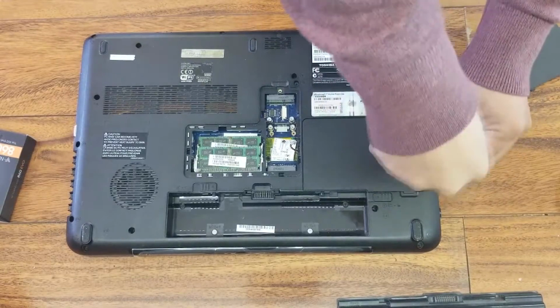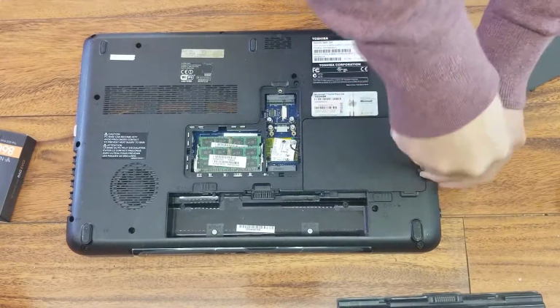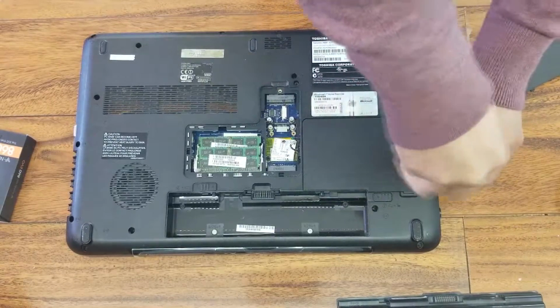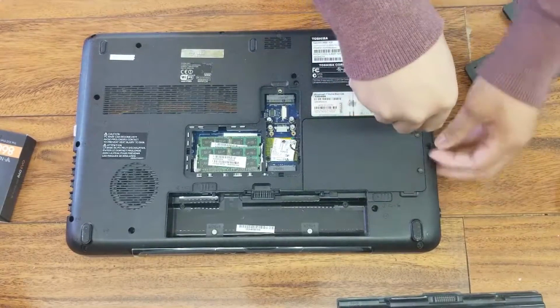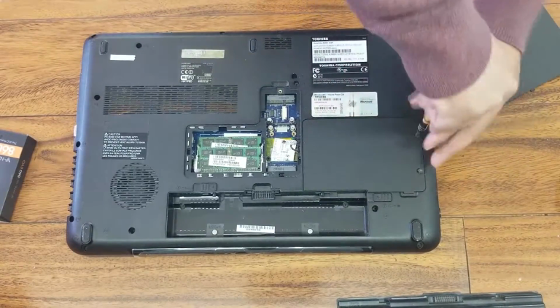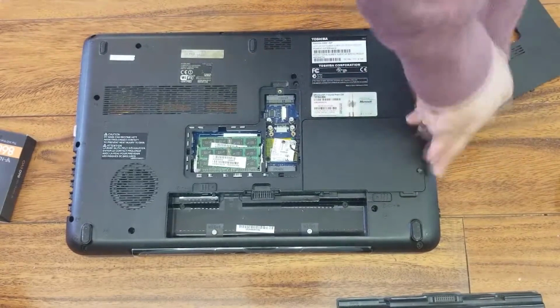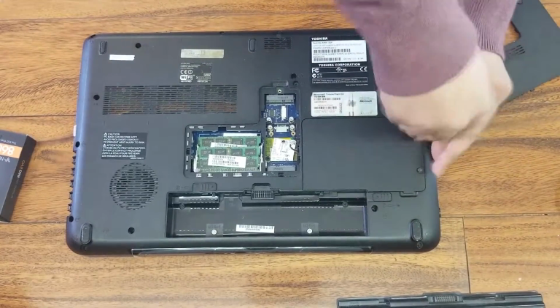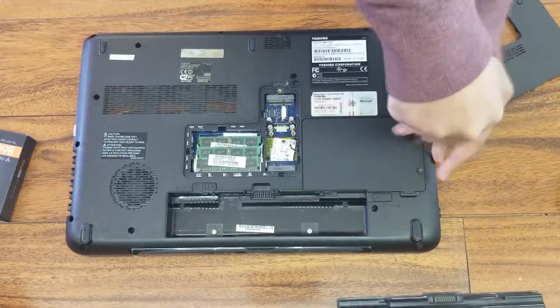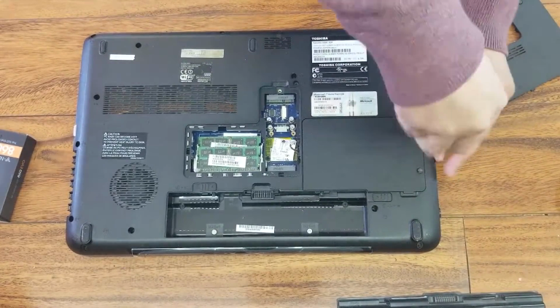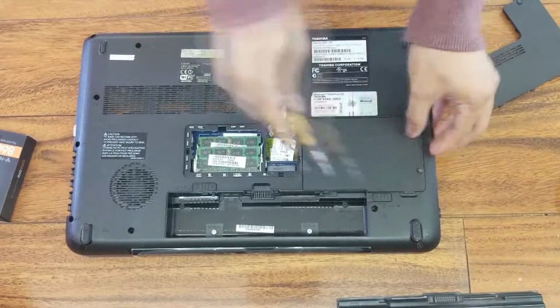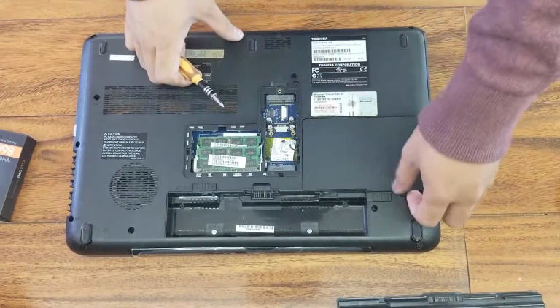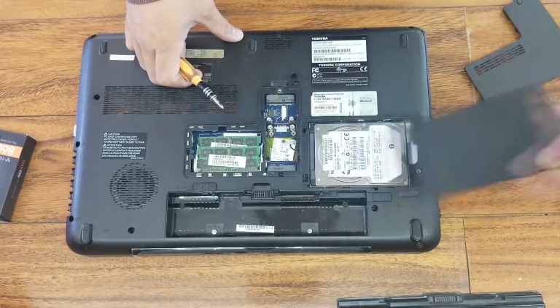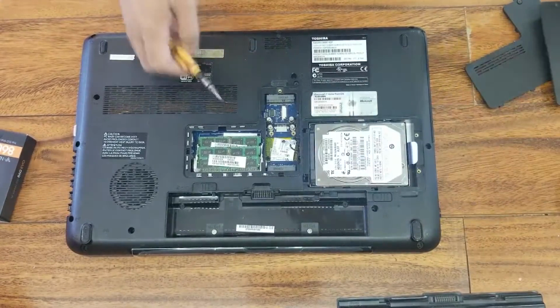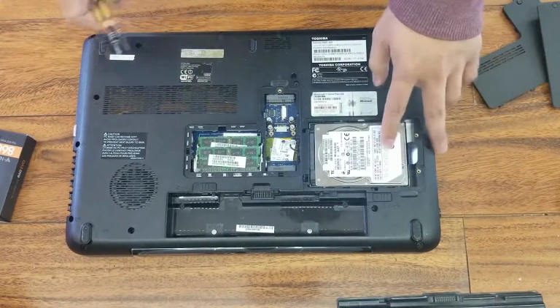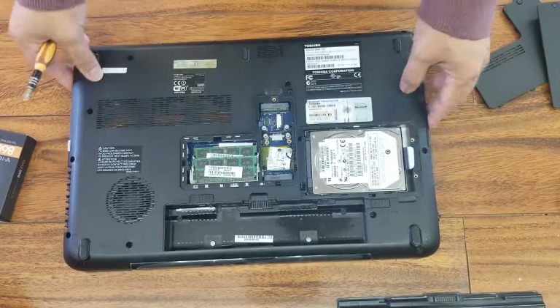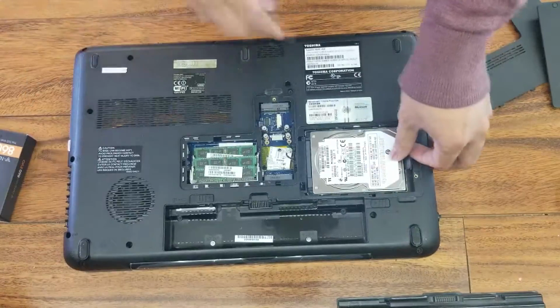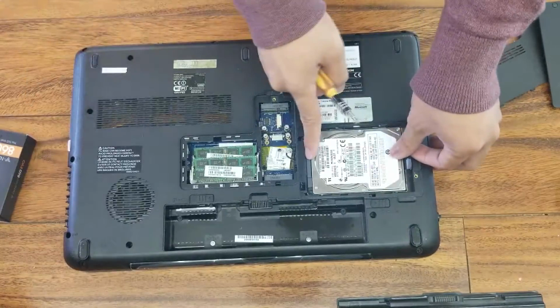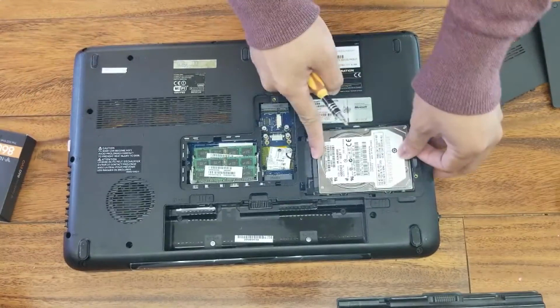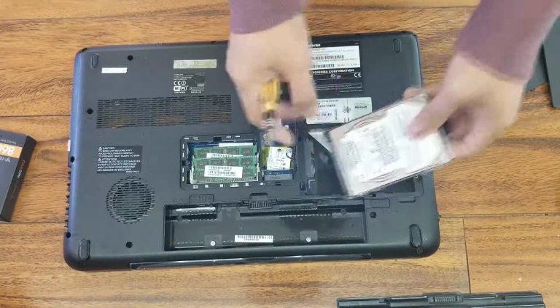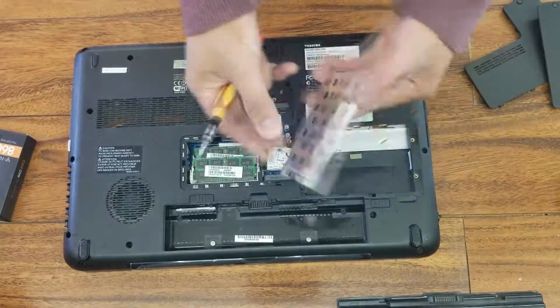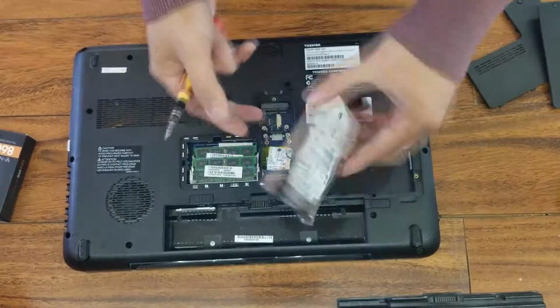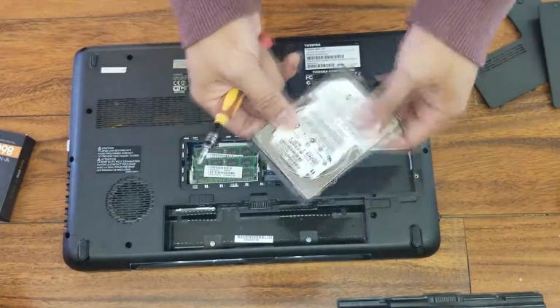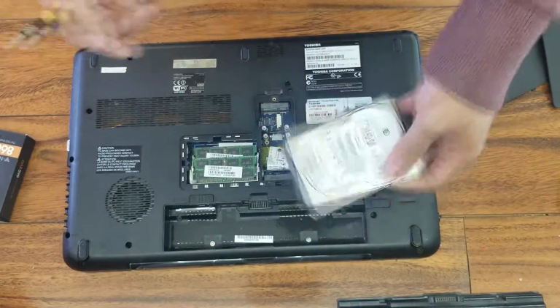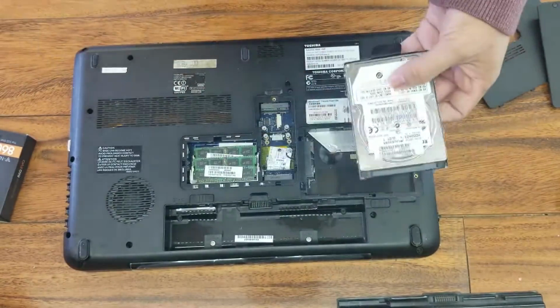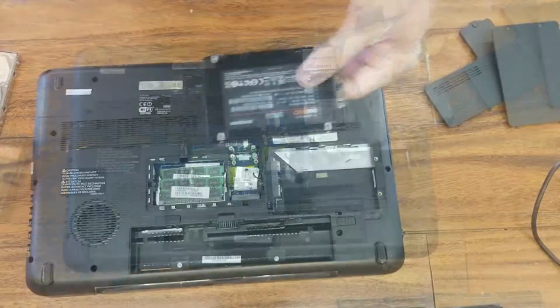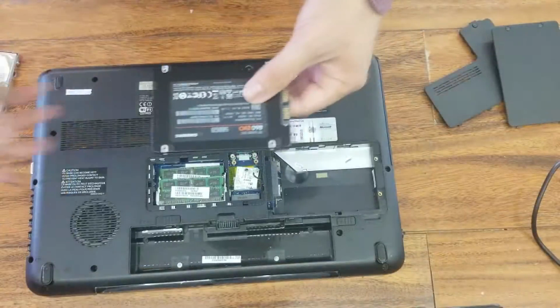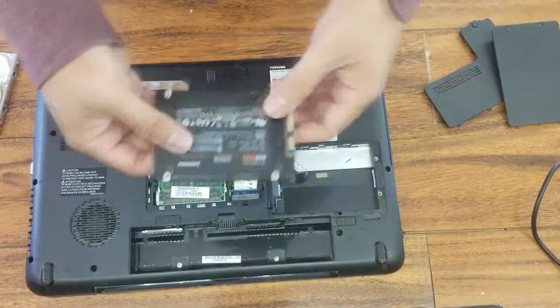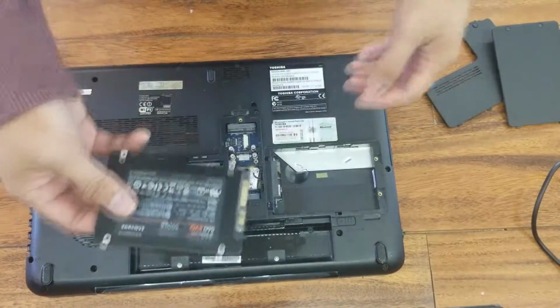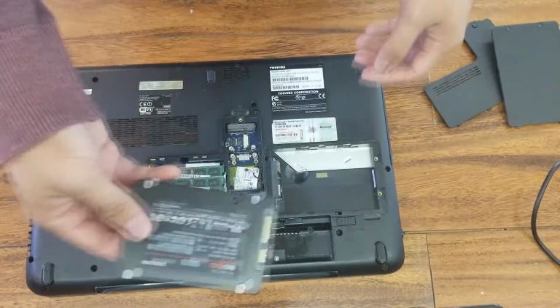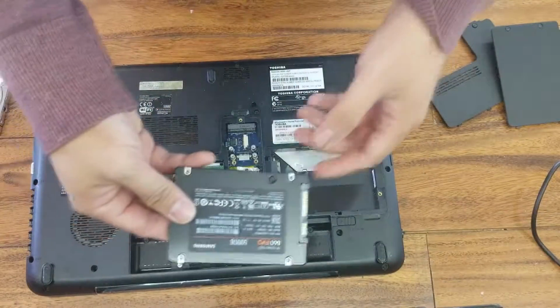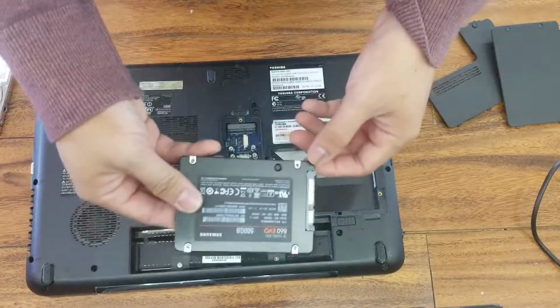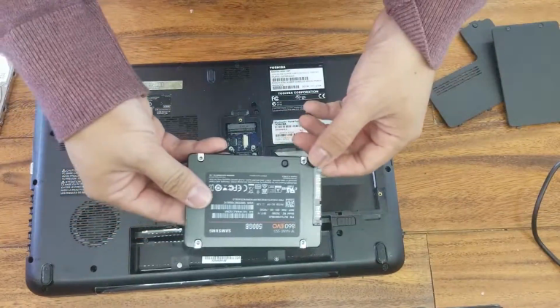There is the hard drive and you just grab the handle at the end and slide it out. So here is the SSD.